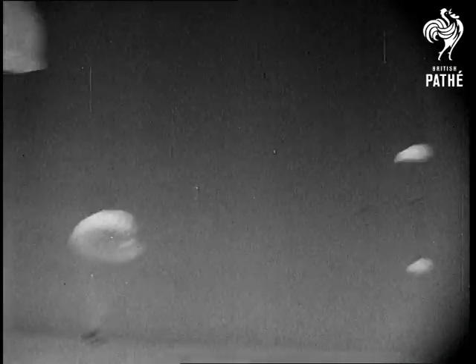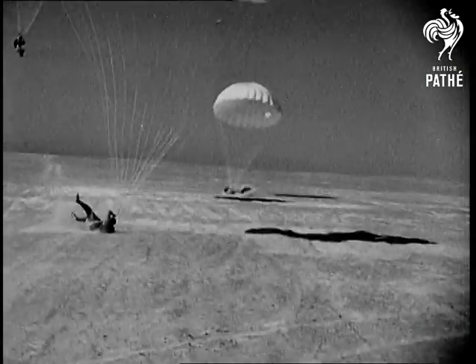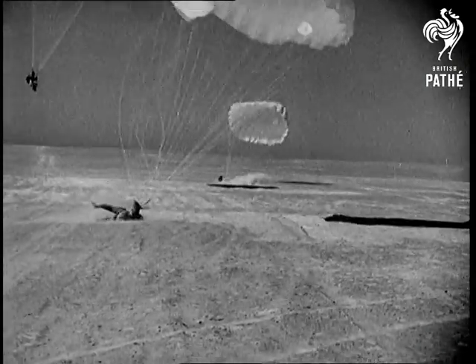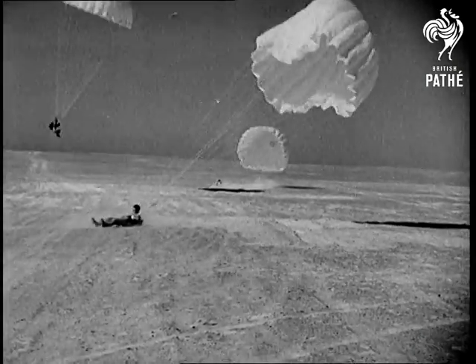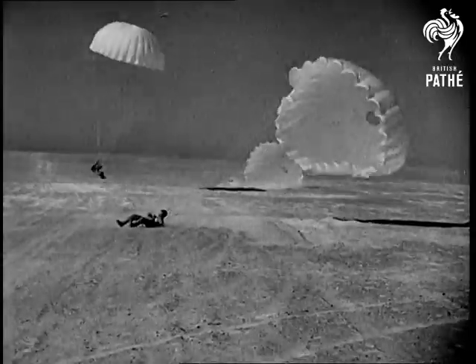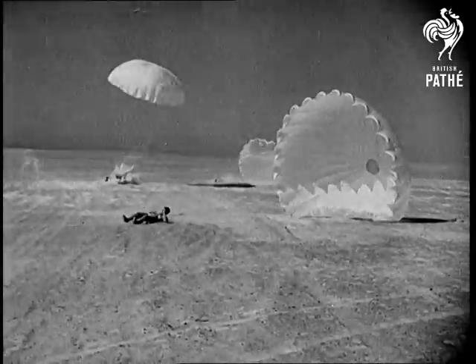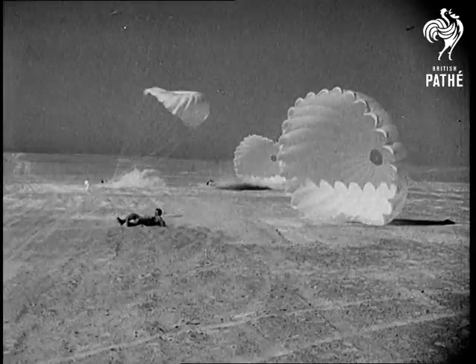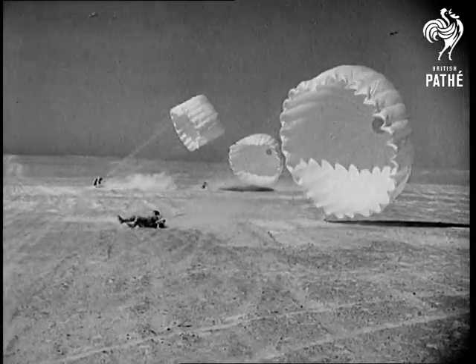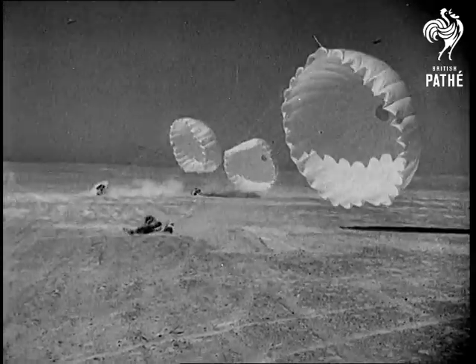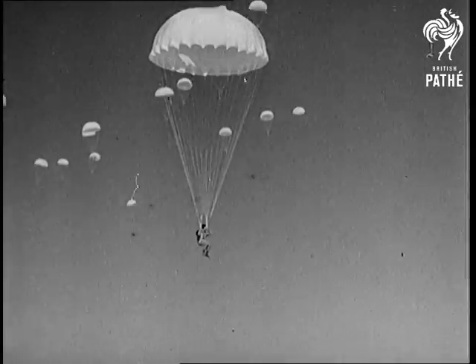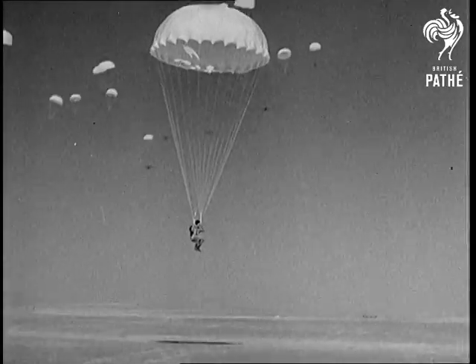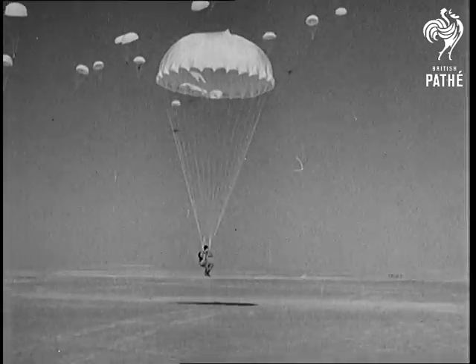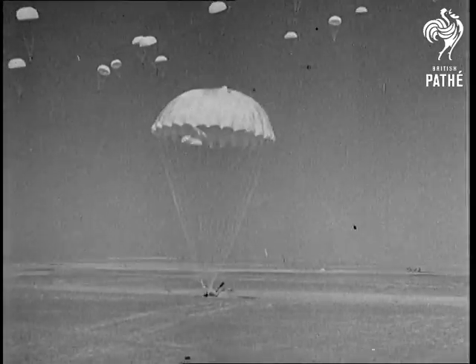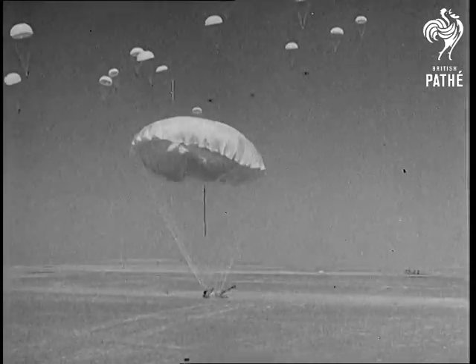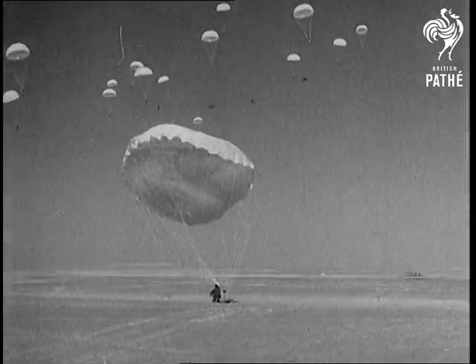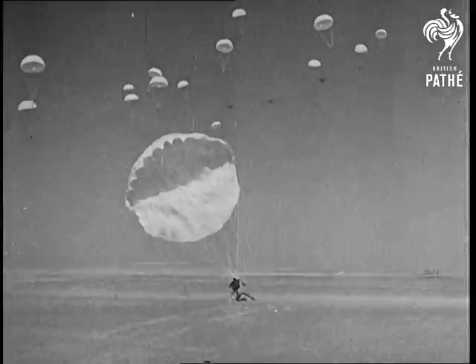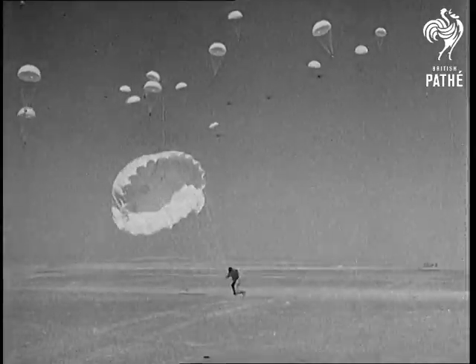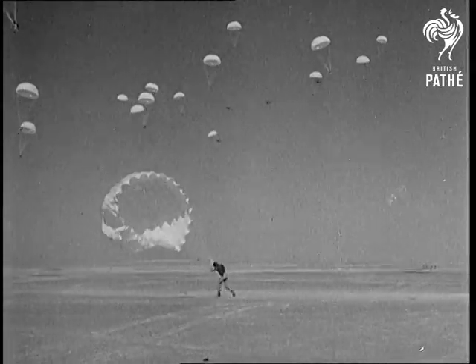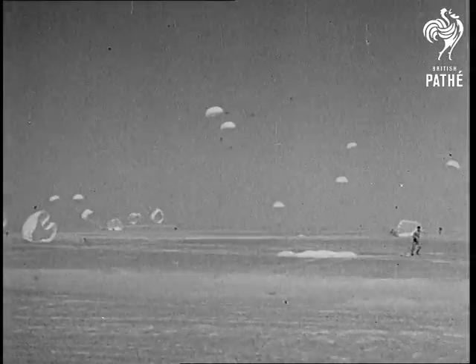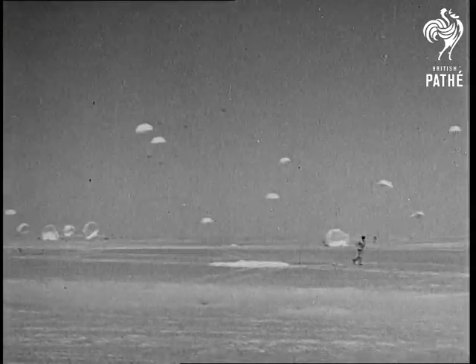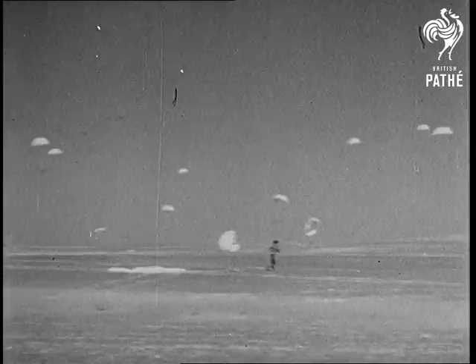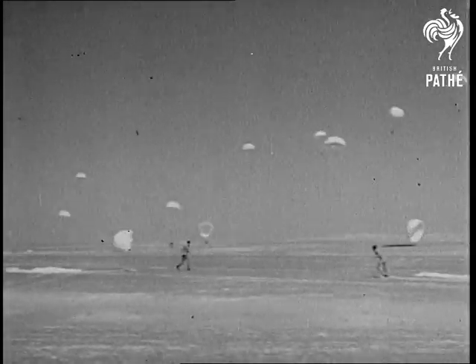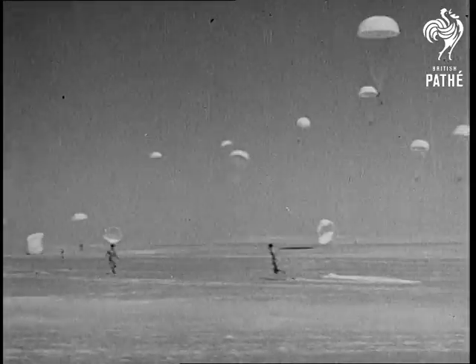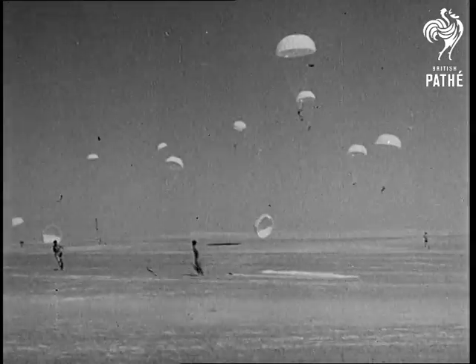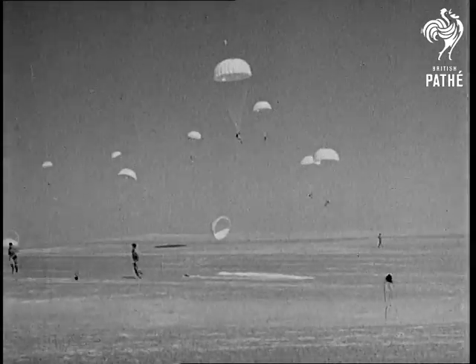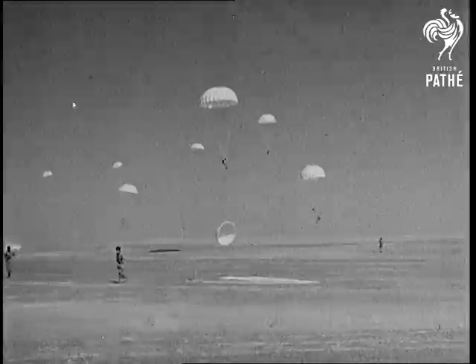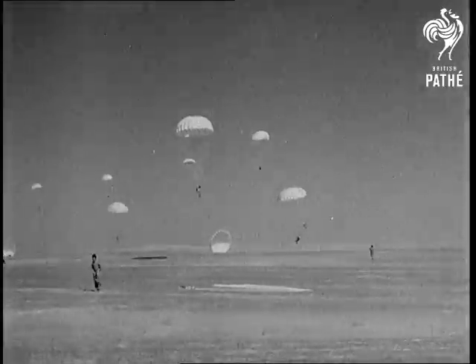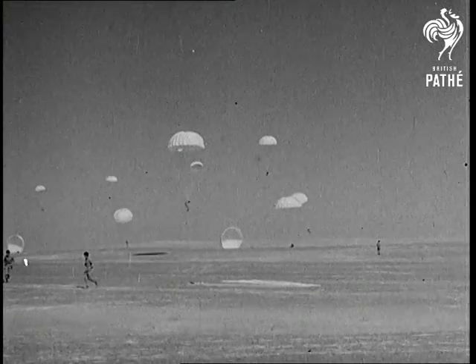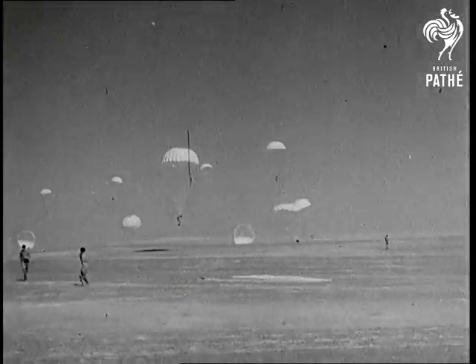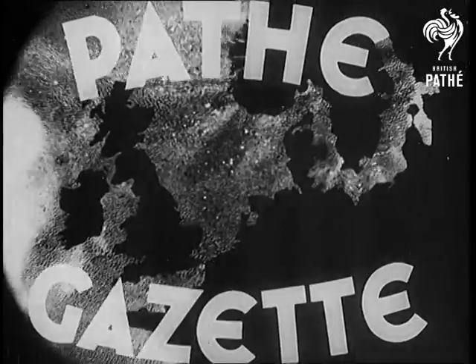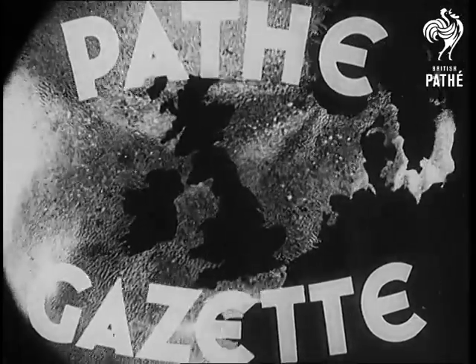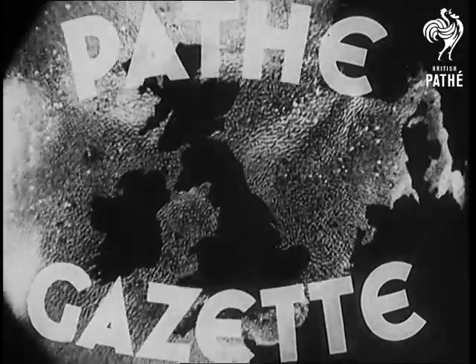After seeing the world go round and round, the next thing is to know how to land on it. The journey down from the sky is a very small part of a paratroop's job. It's when he returns to Mother Earth that he goes into action.